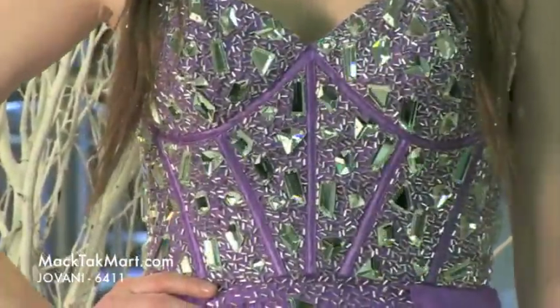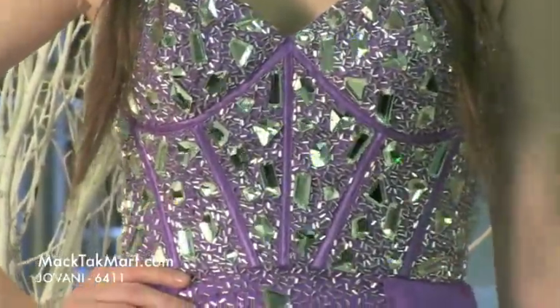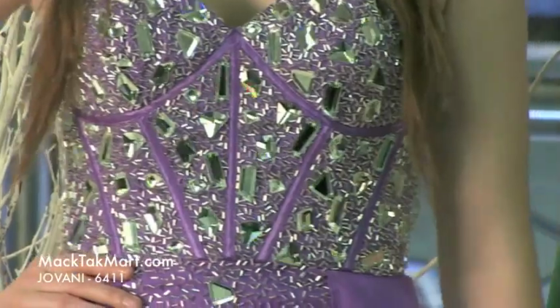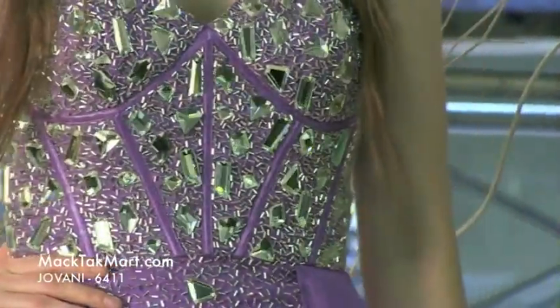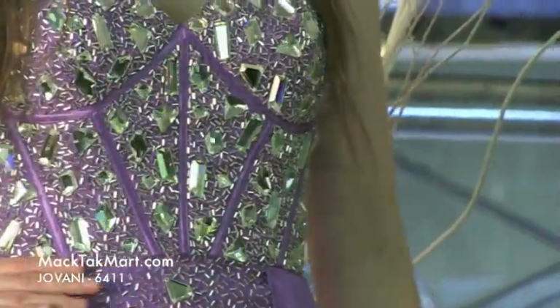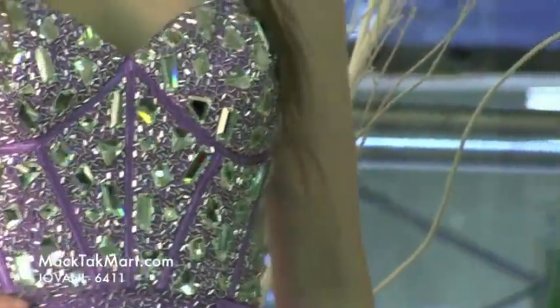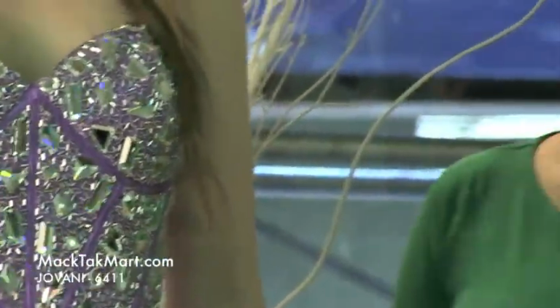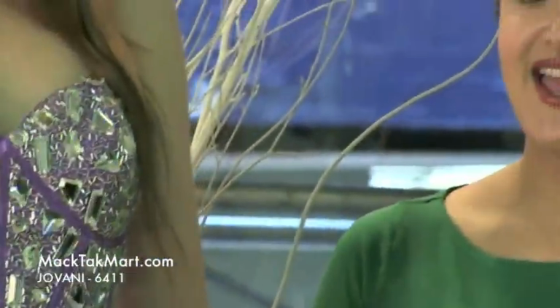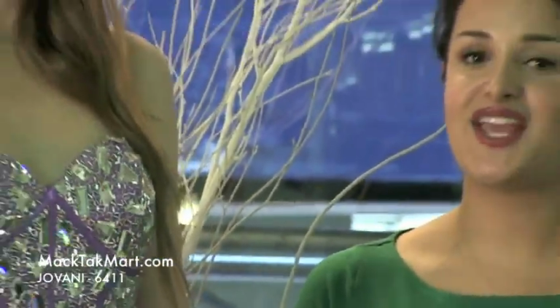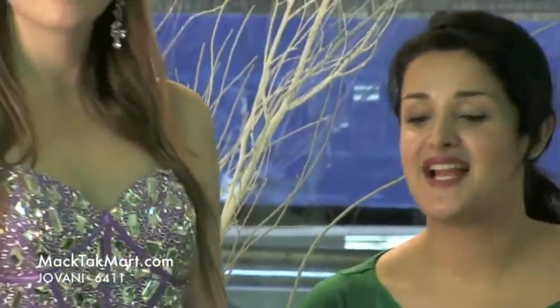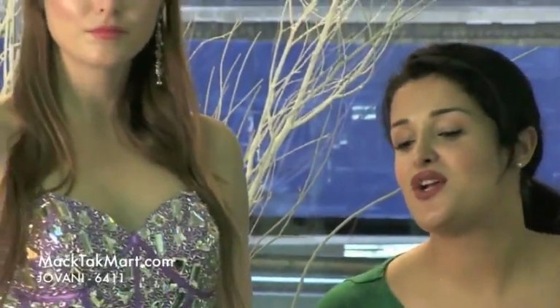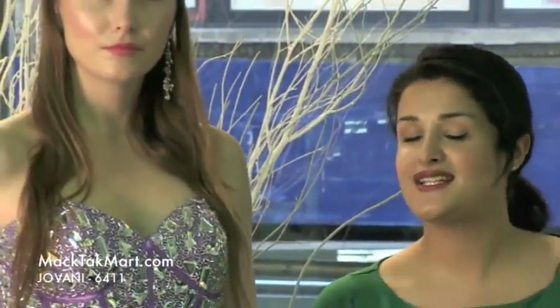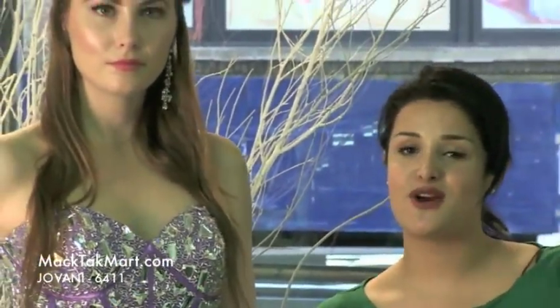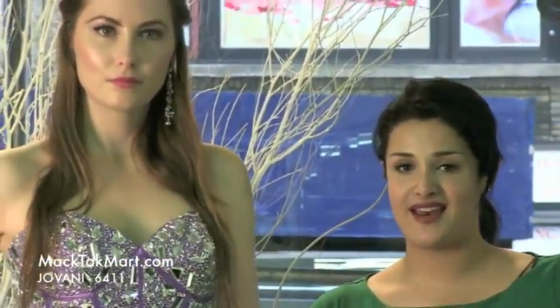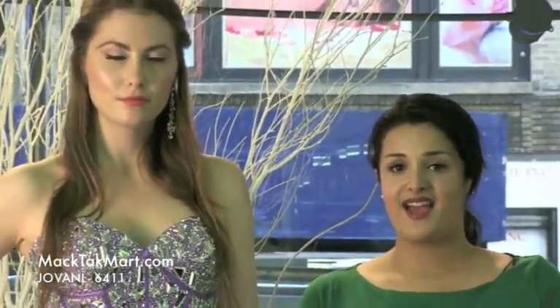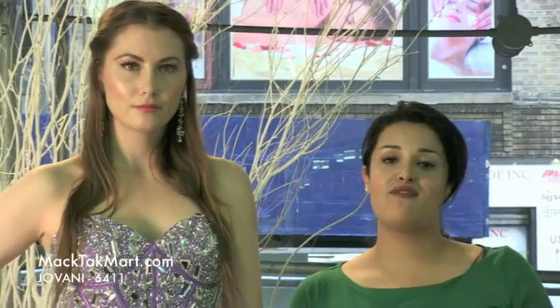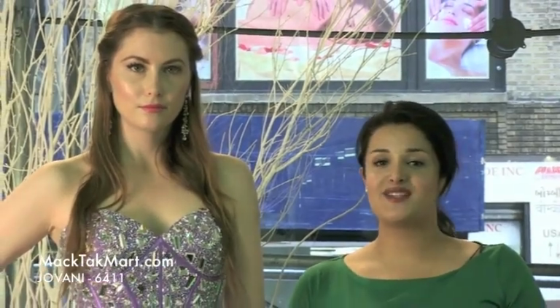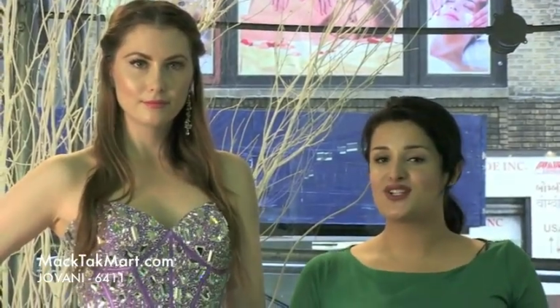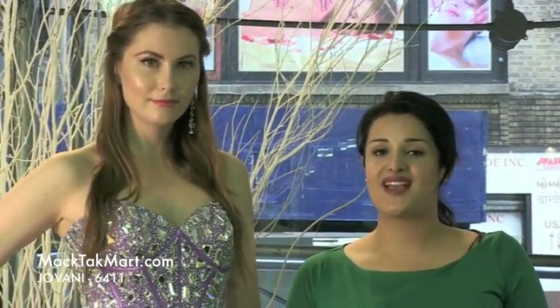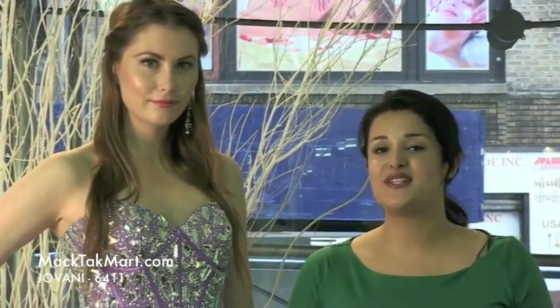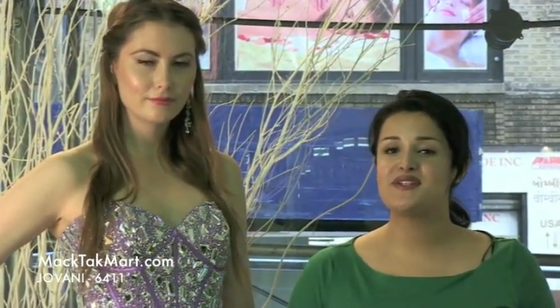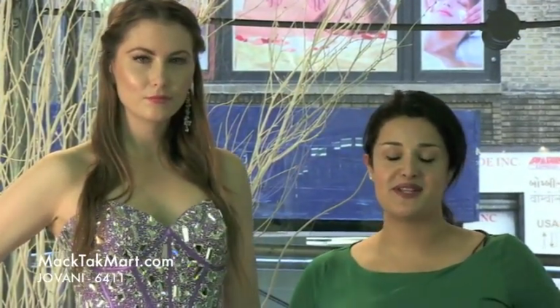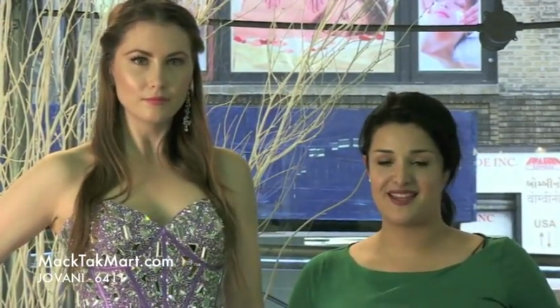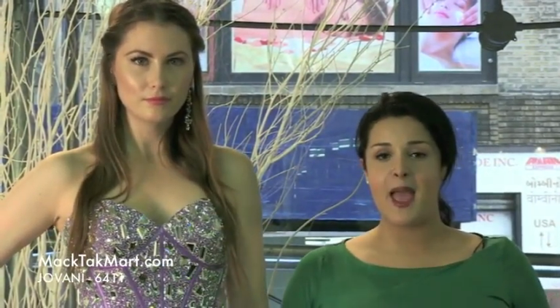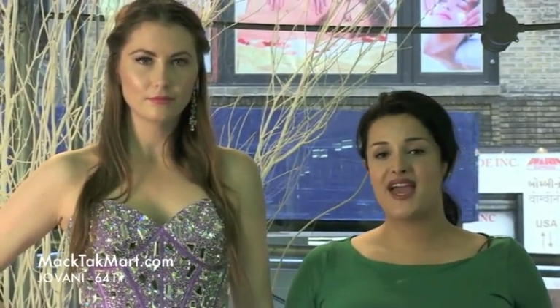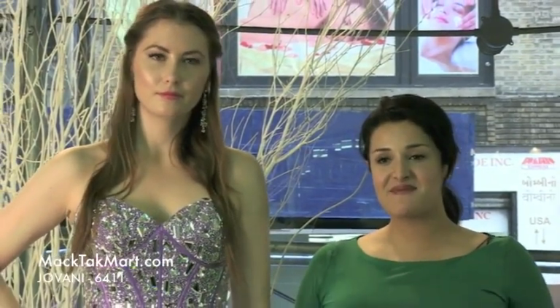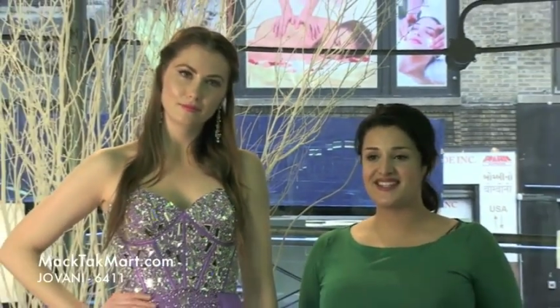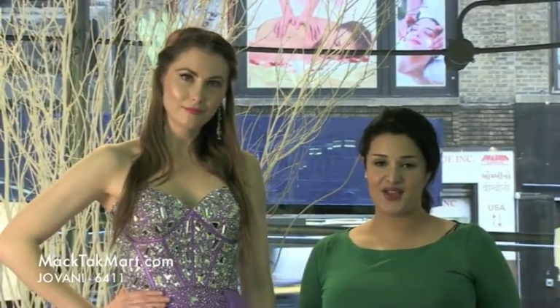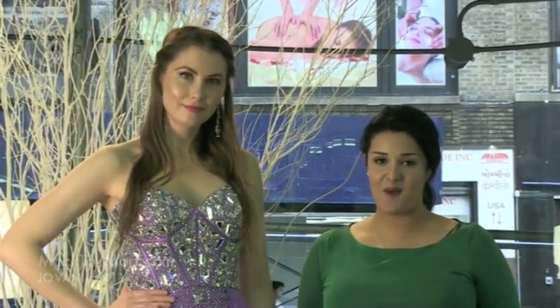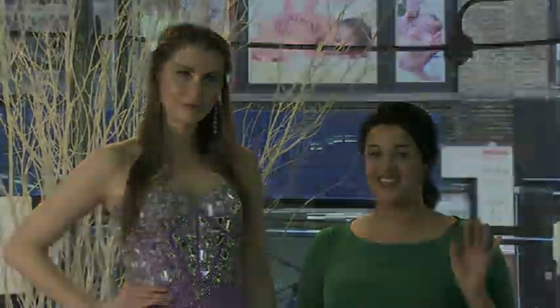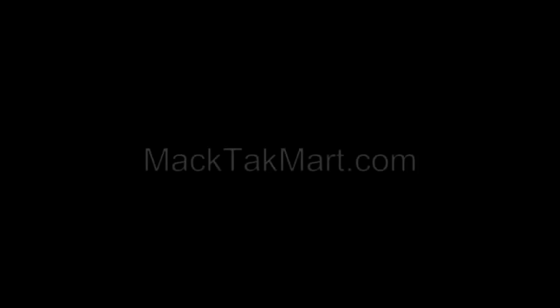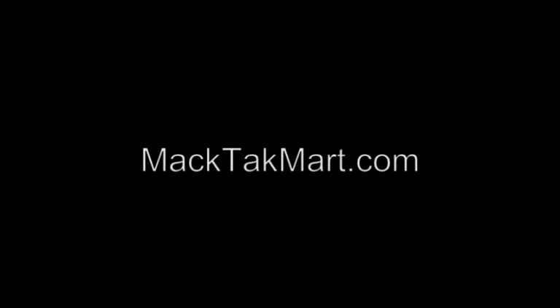This is the new collection of Giovanni Couture and again the style number is 6411. You can find this gorgeous dress on www.magtagmart.com. Thank you.